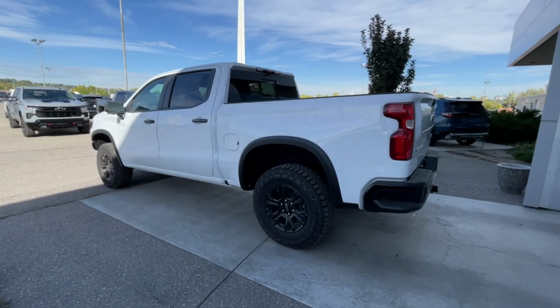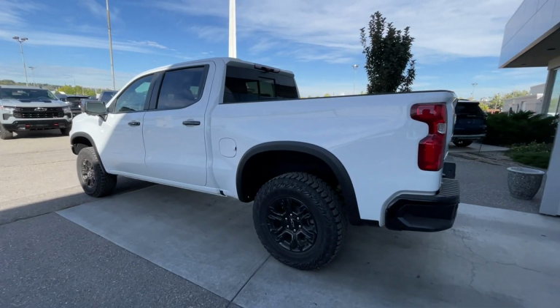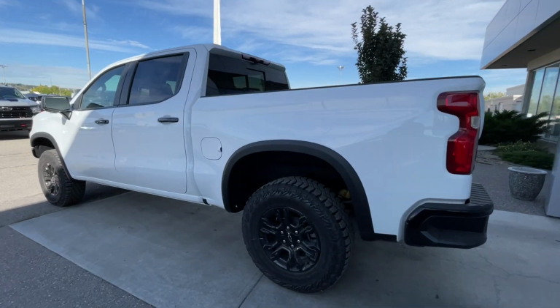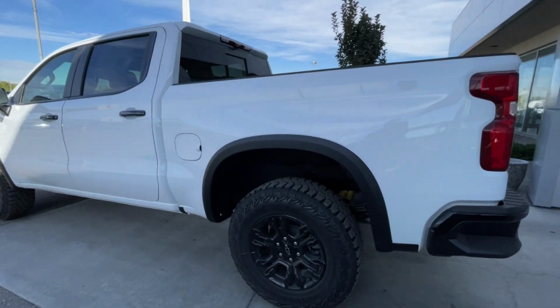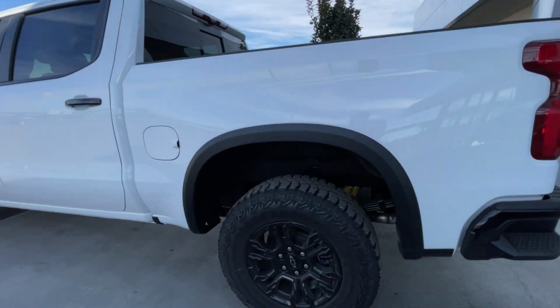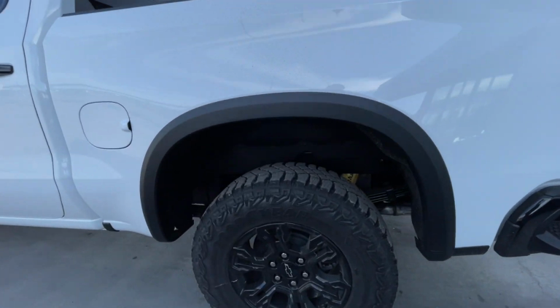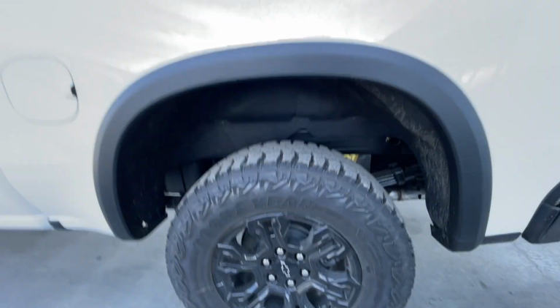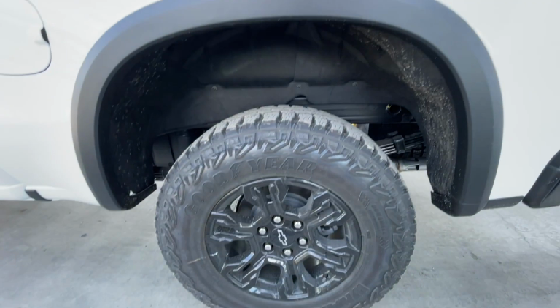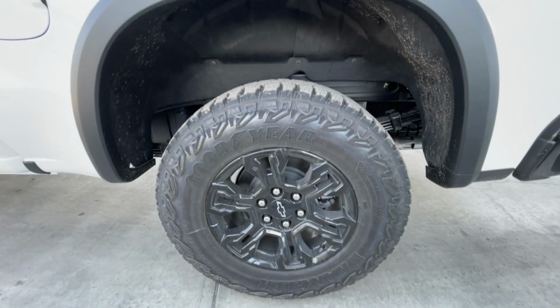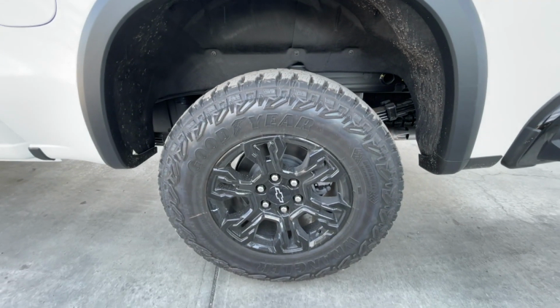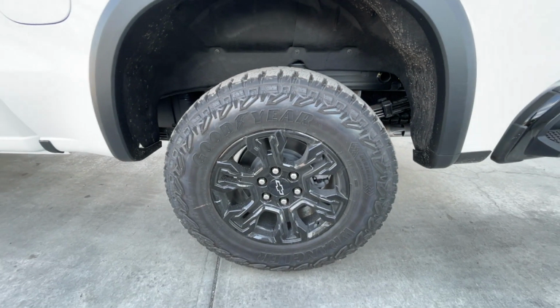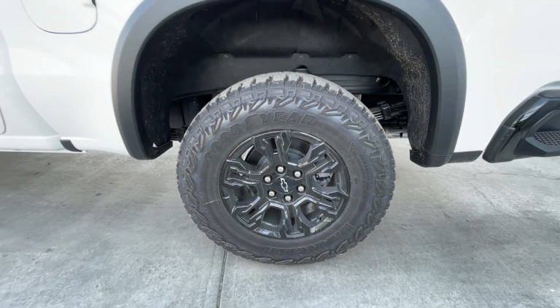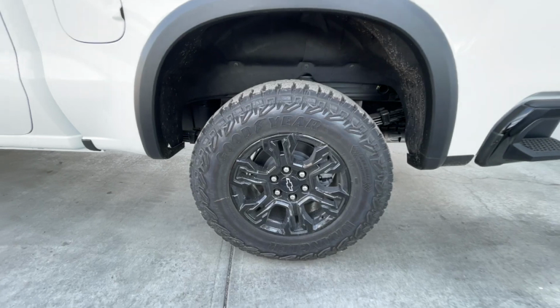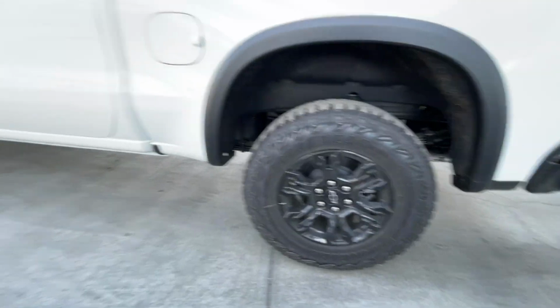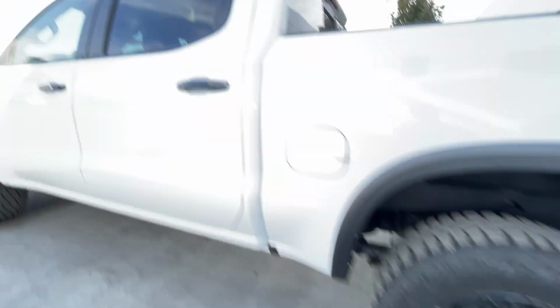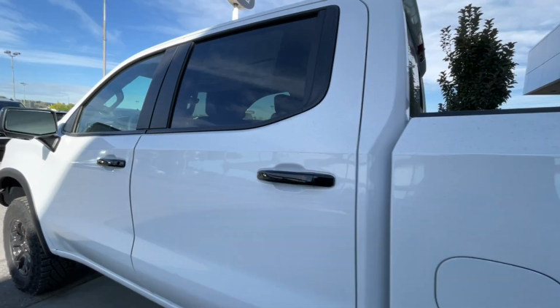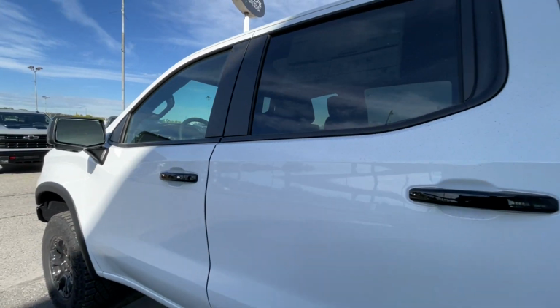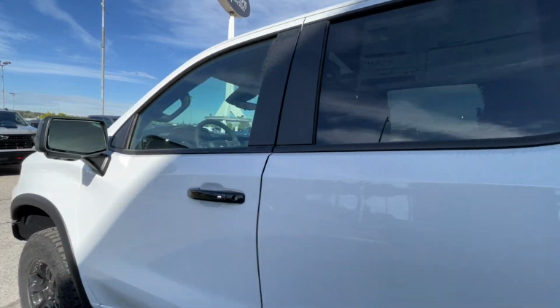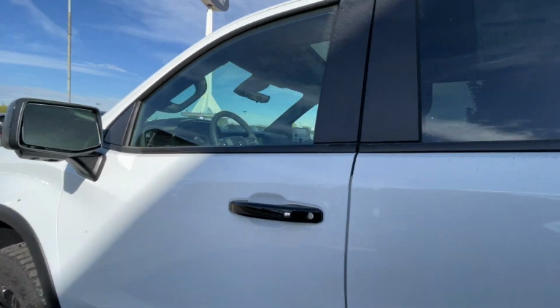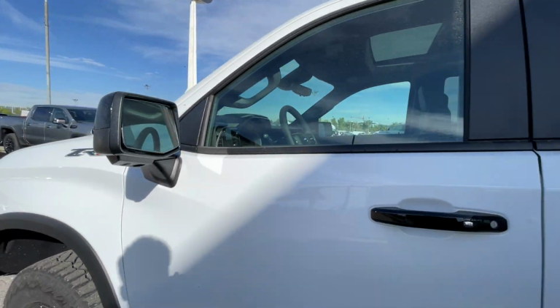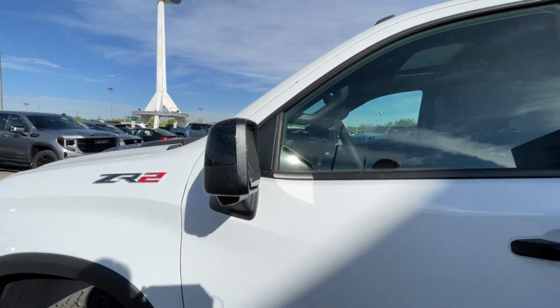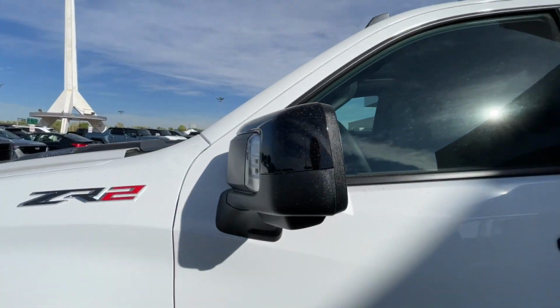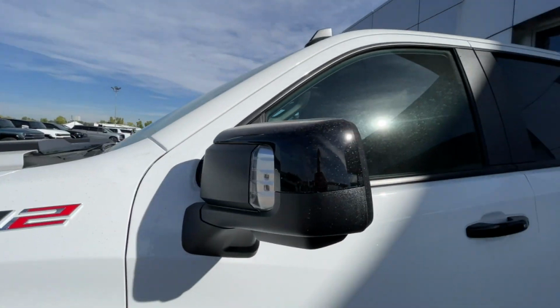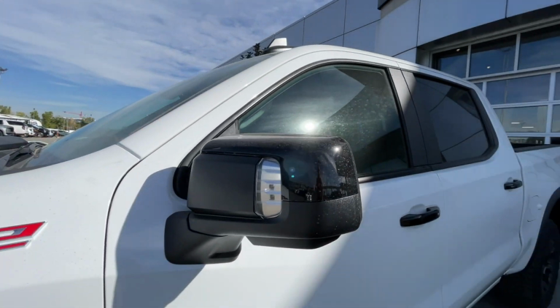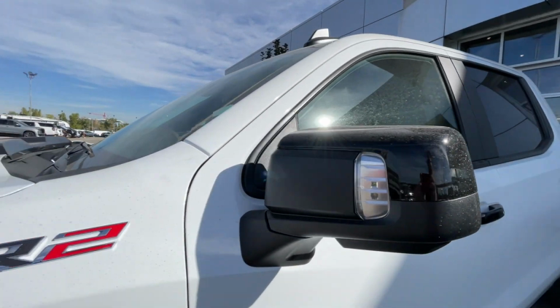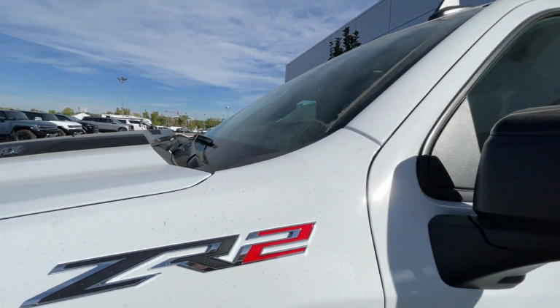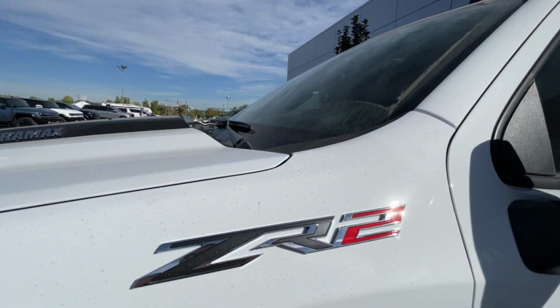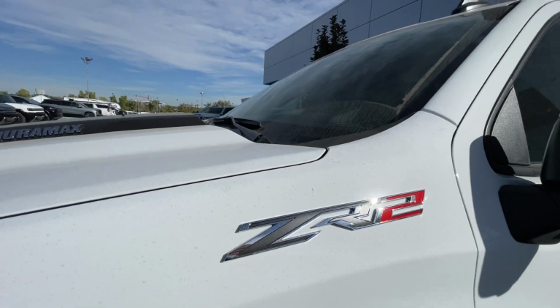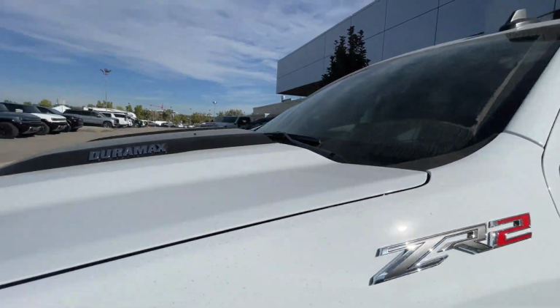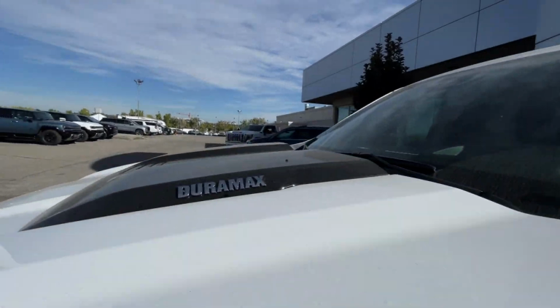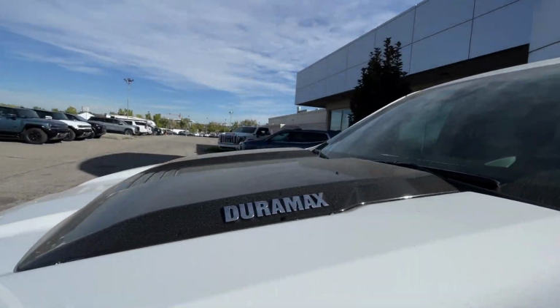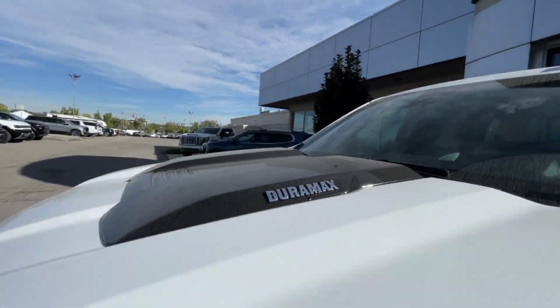Taking a look at the exterior of the Silverado, starting off with the 18-inch wheels paired up with Goodyear Wrangler tires. Moving on, we have gloss black door handles, gloss black mirrors with LEDs, ZR2 badges on the fenders, and Duramax badges on the hood.